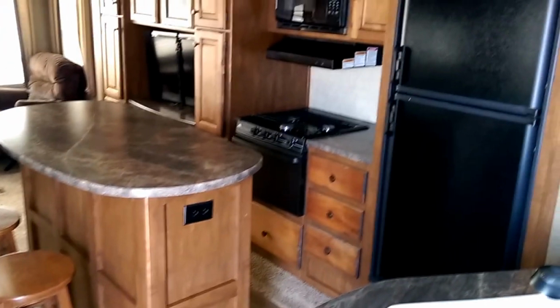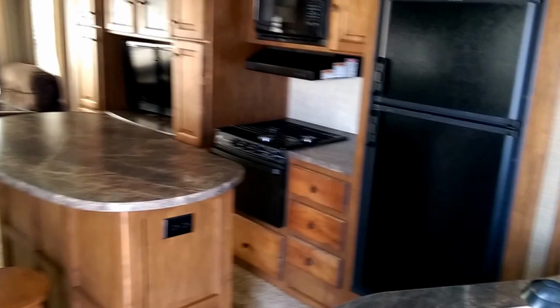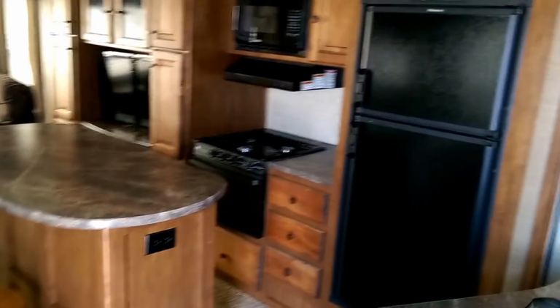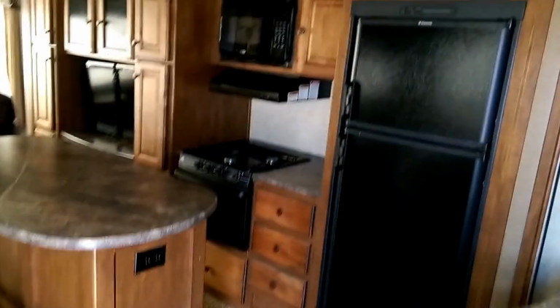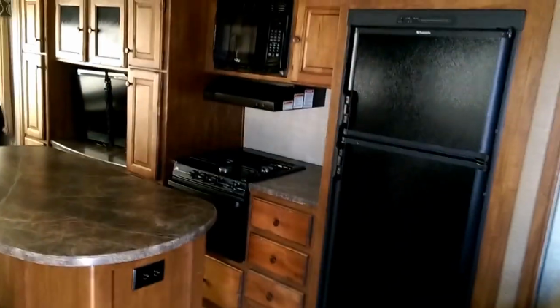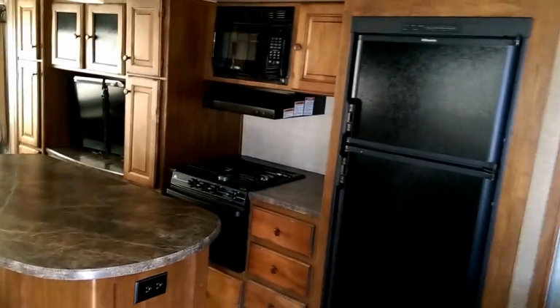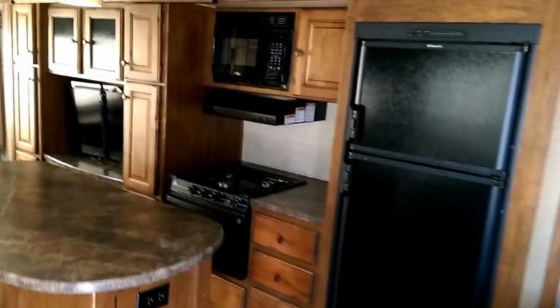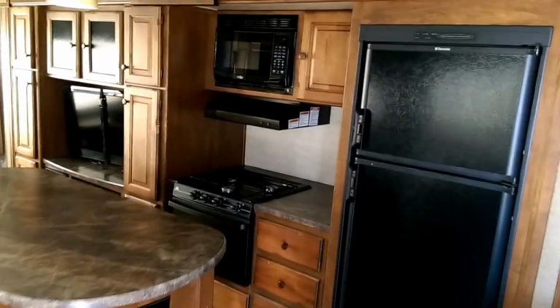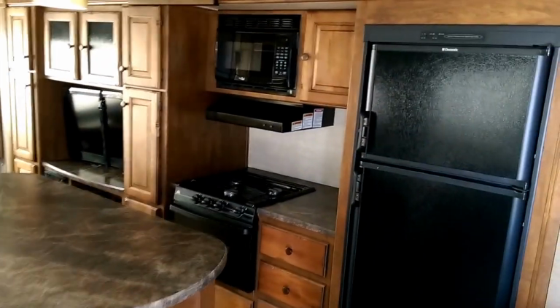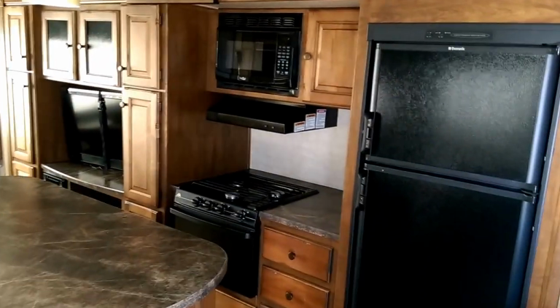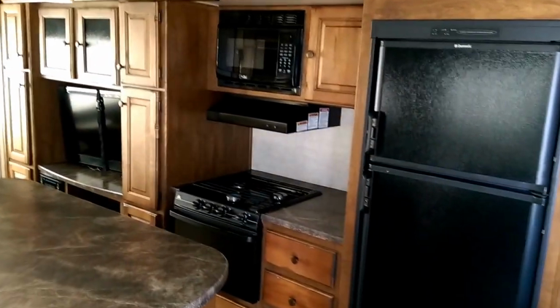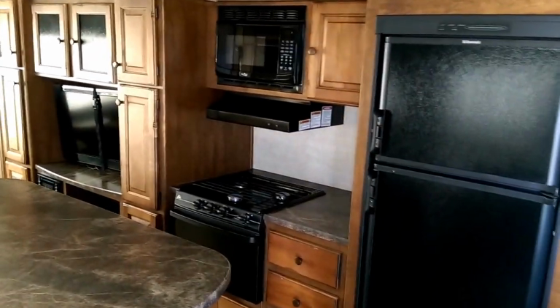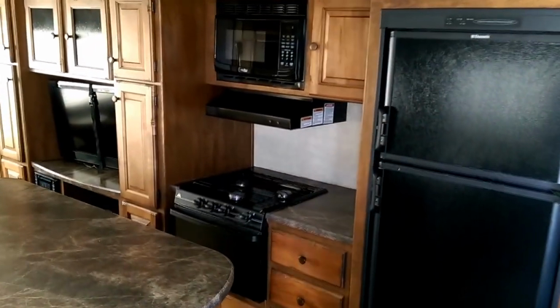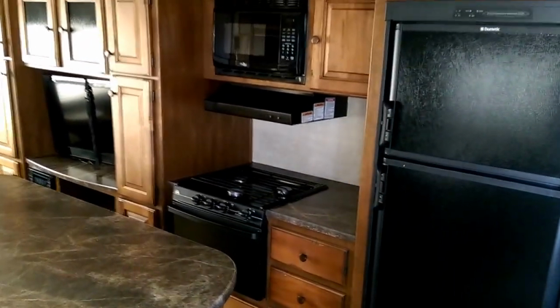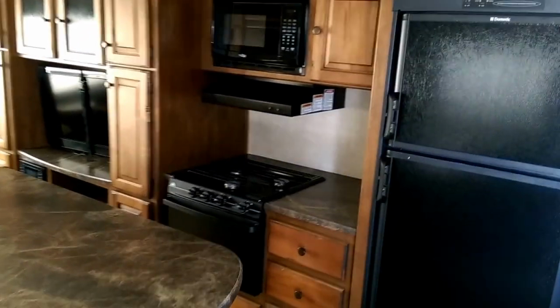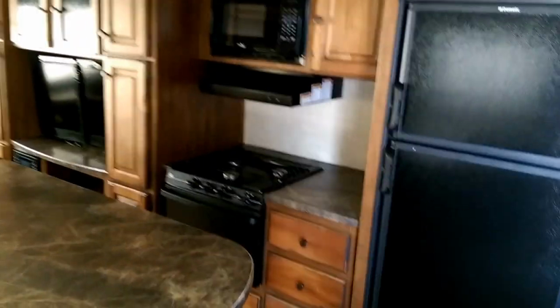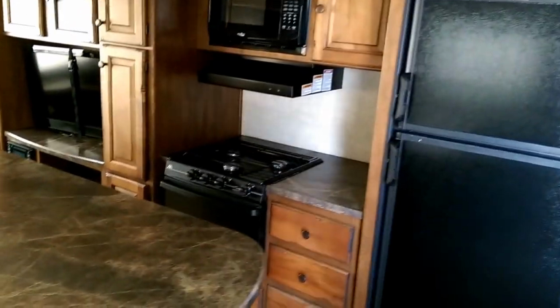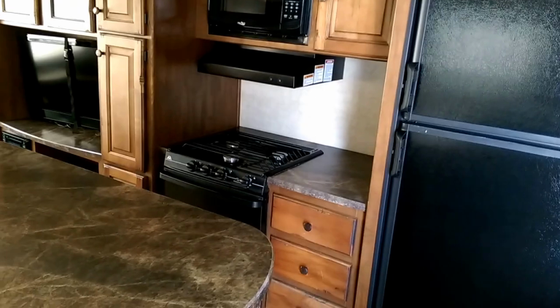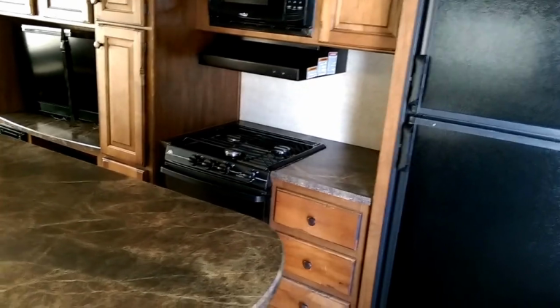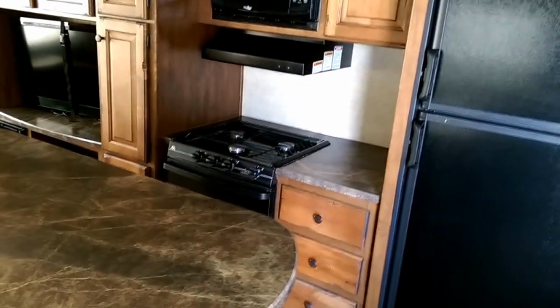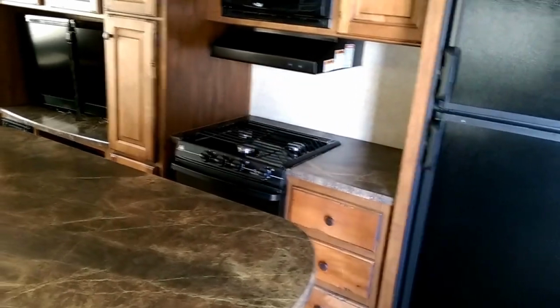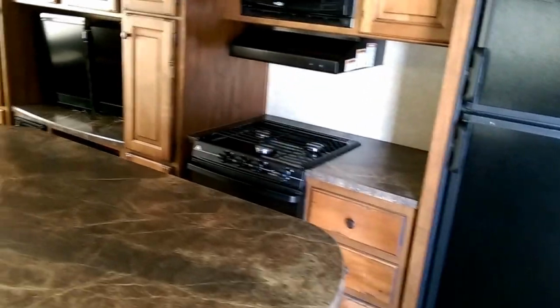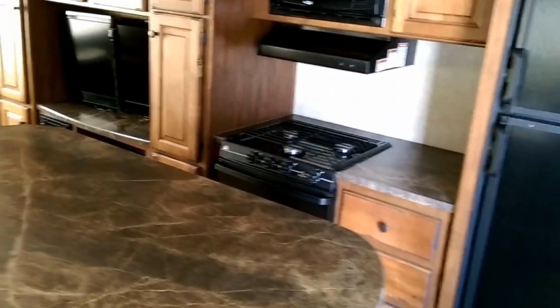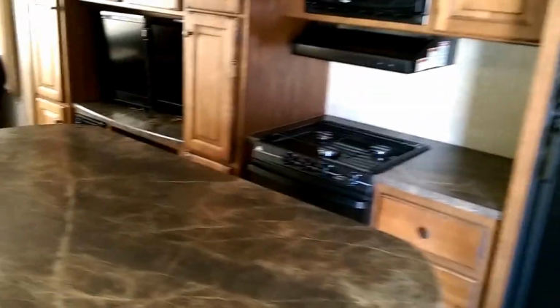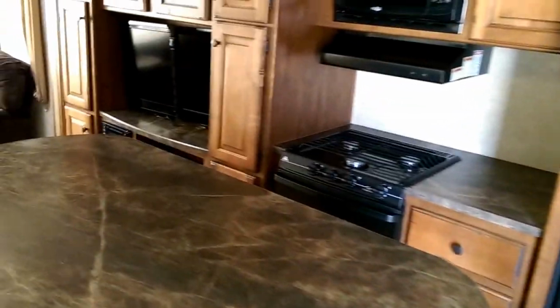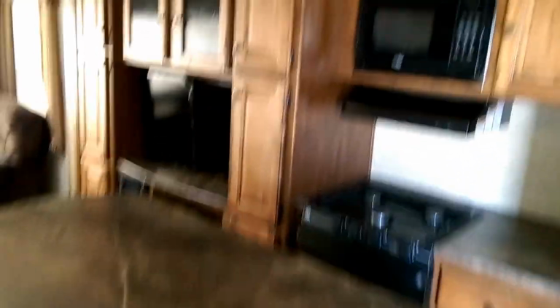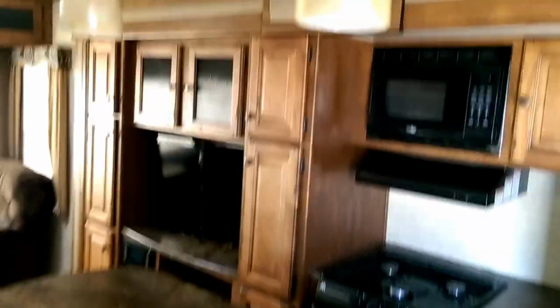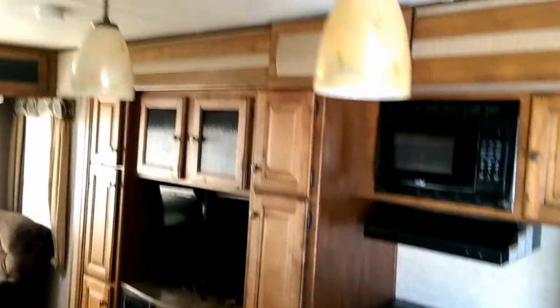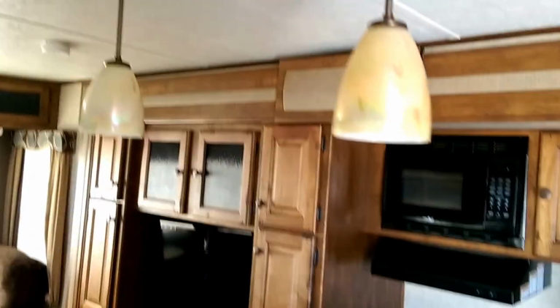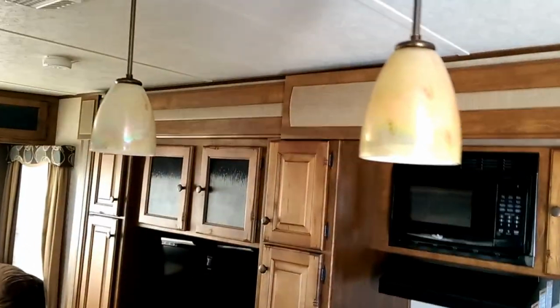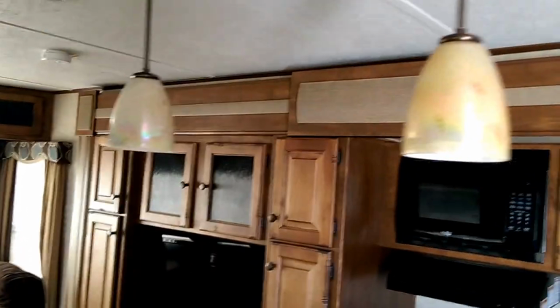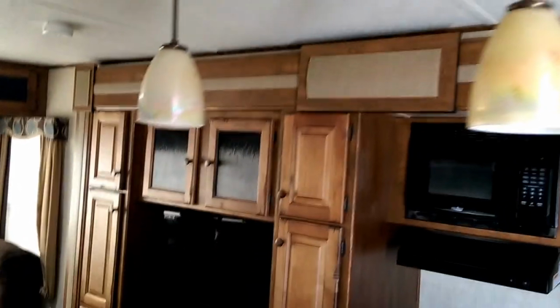Our refrigerator, microwave, overhead vent, stove, oven, and overhead lighting in here.